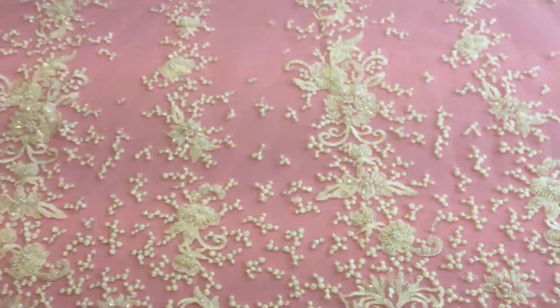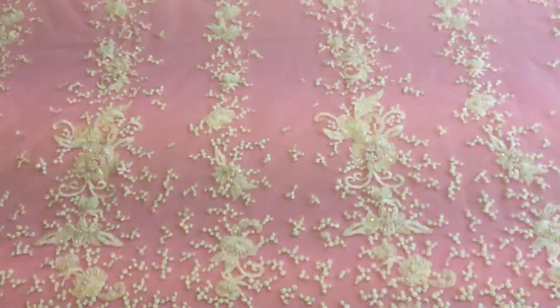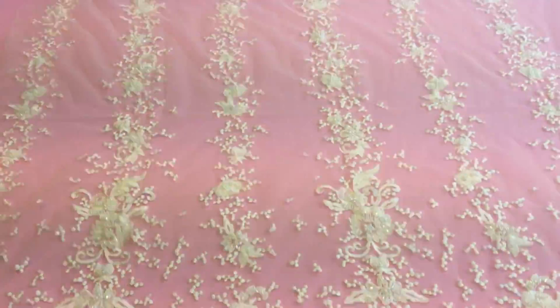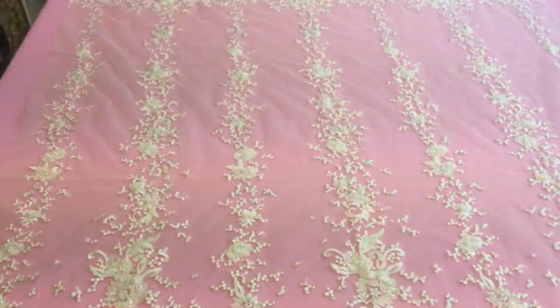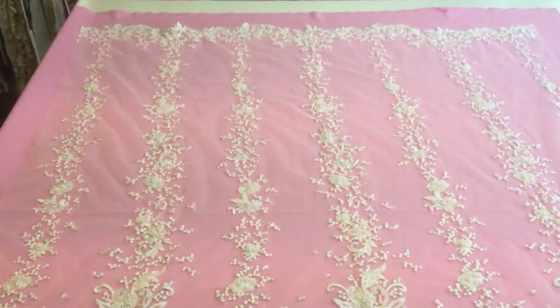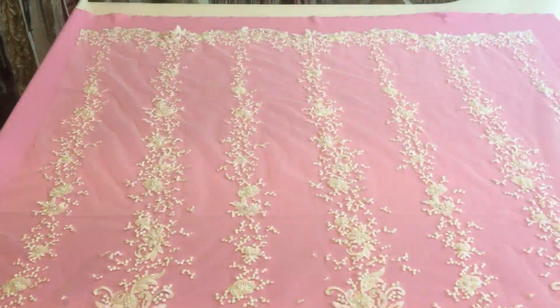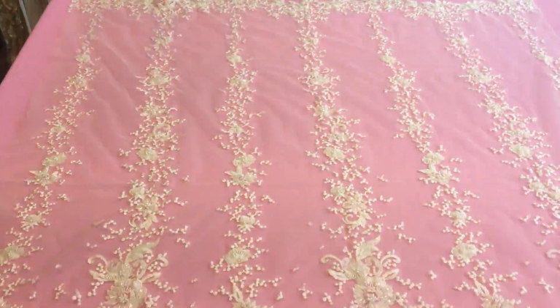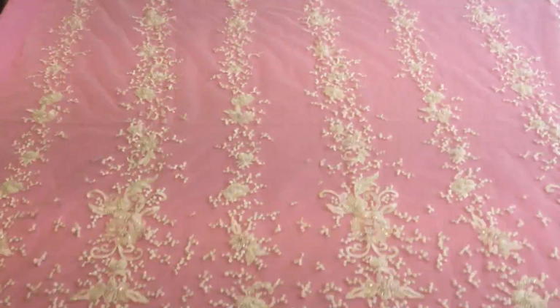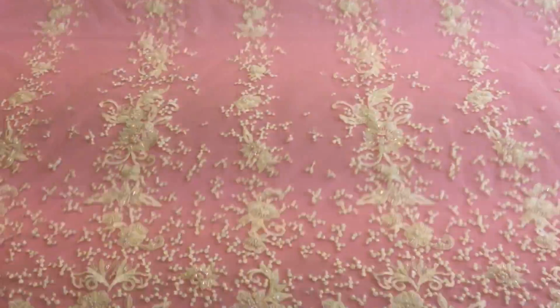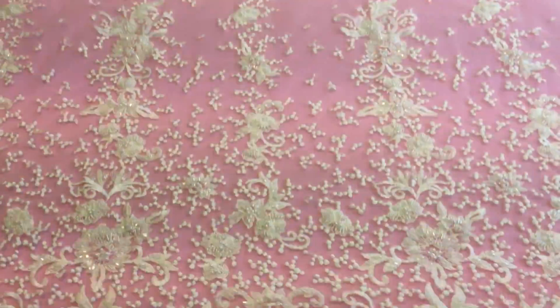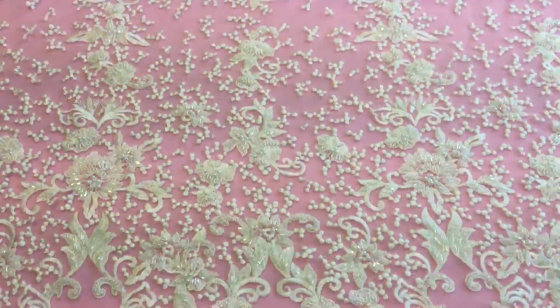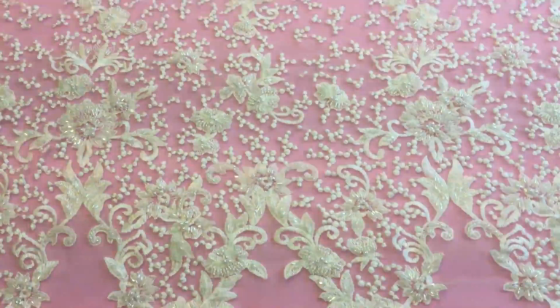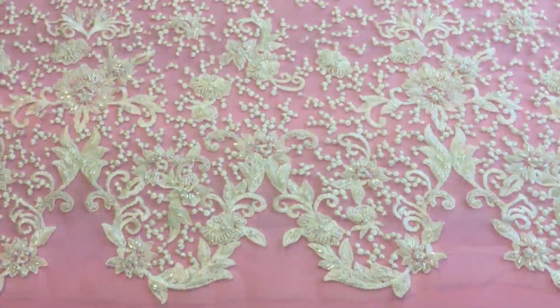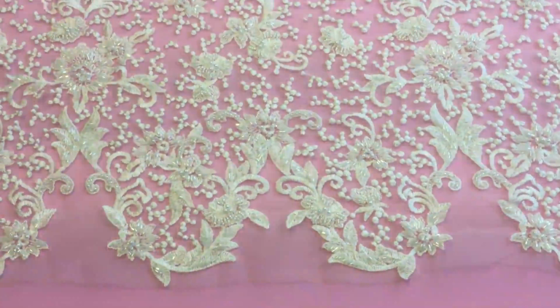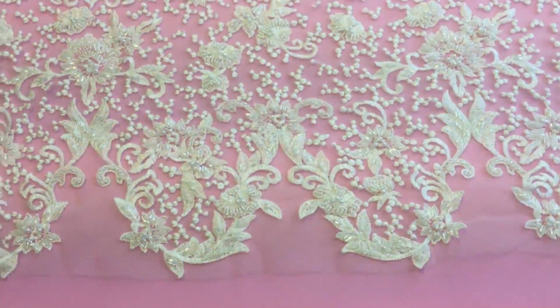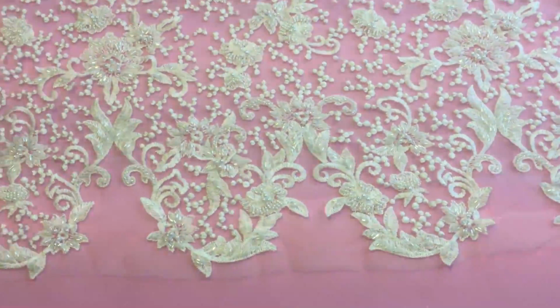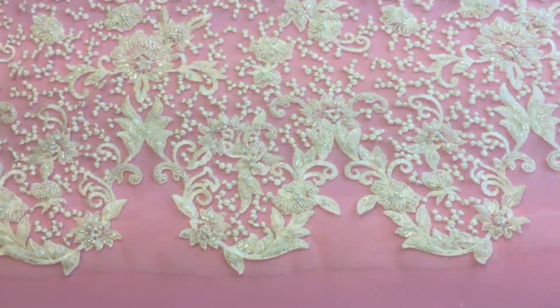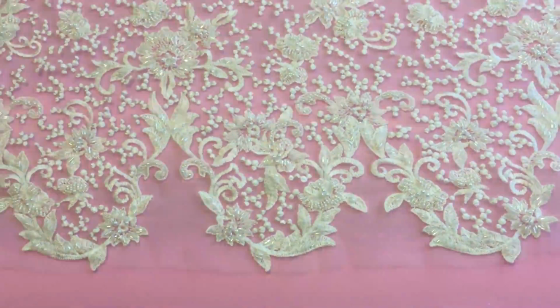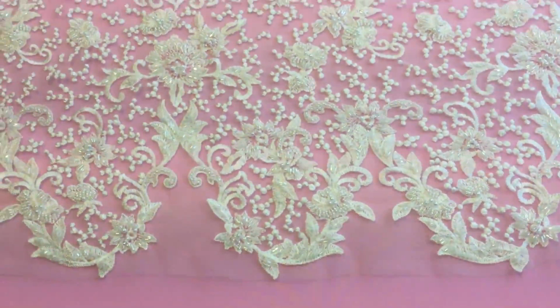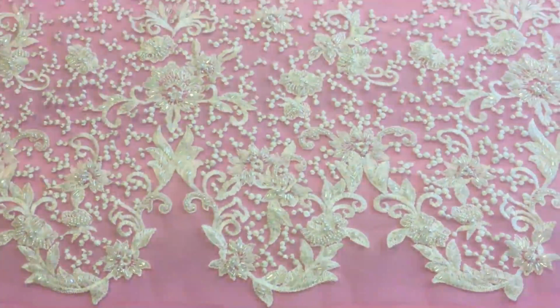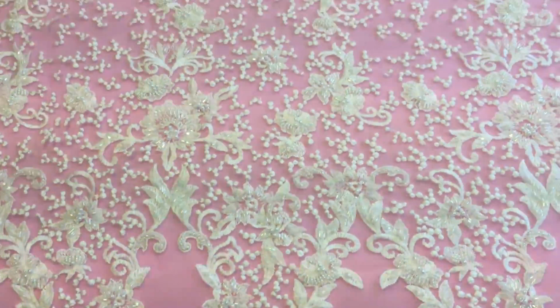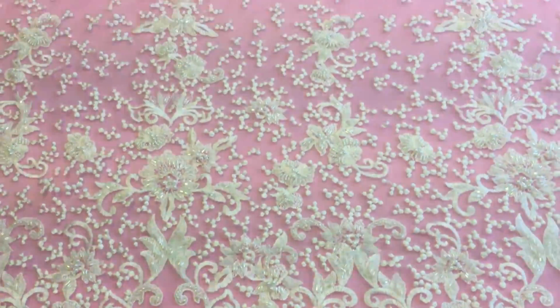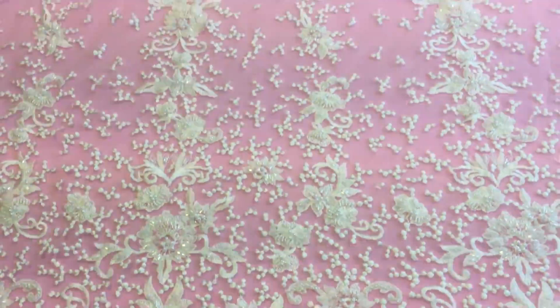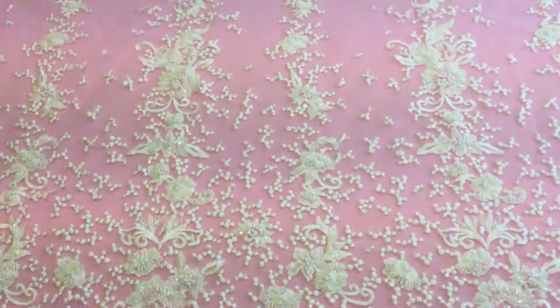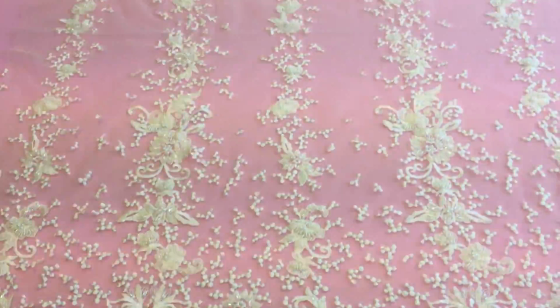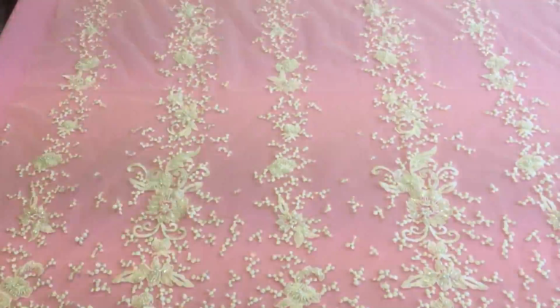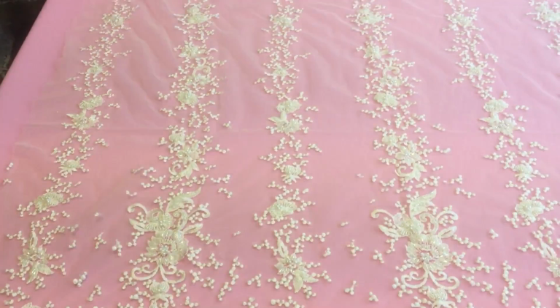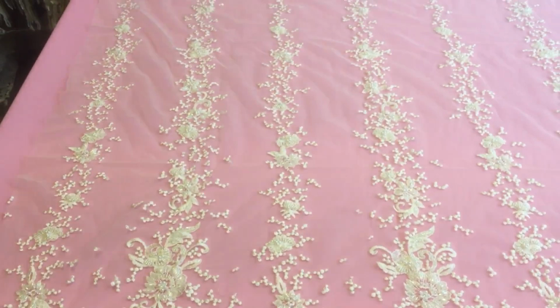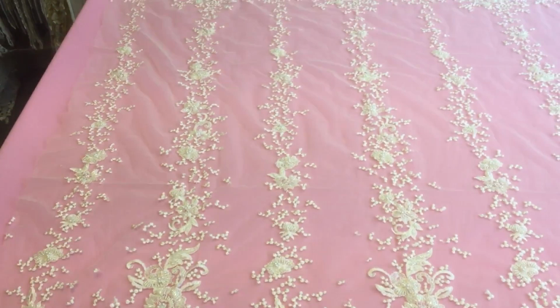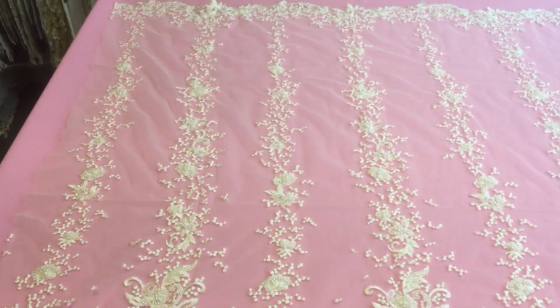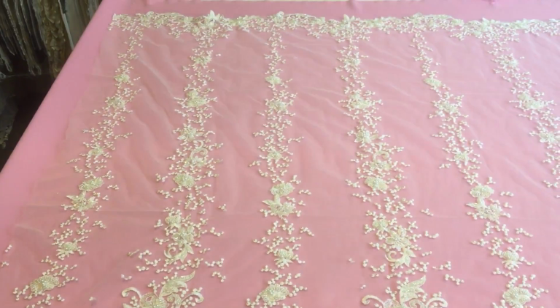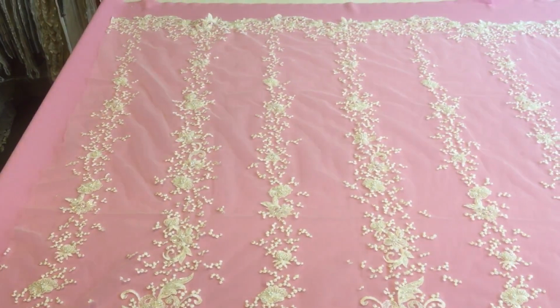What makes it really outstanding, I would say, is the asymmetrical pattern — how heavy it is on this side, and how it tapers beautifully down across the width of the pattern.